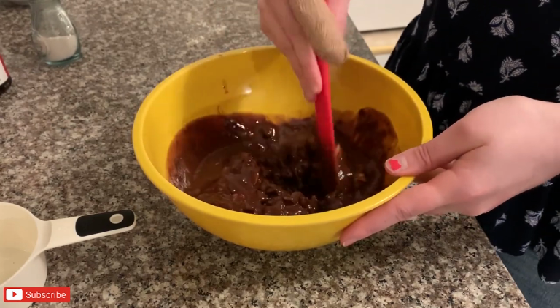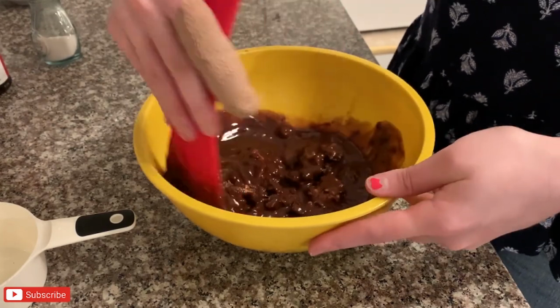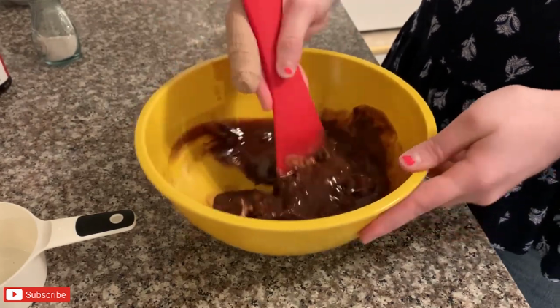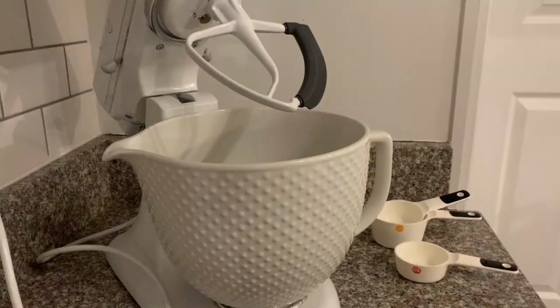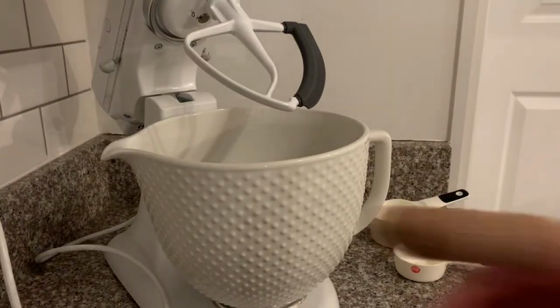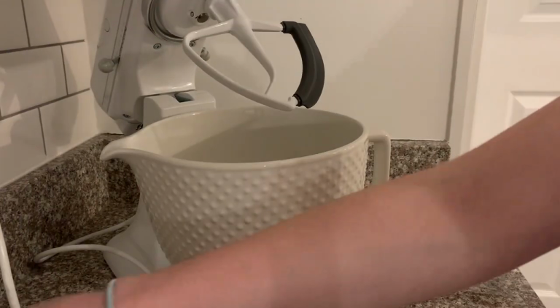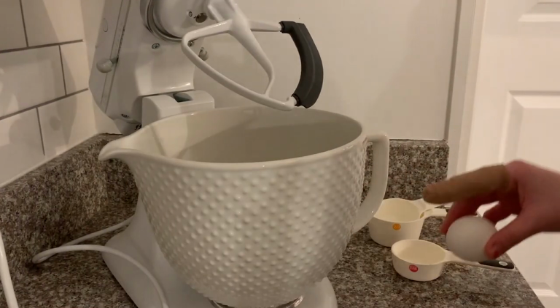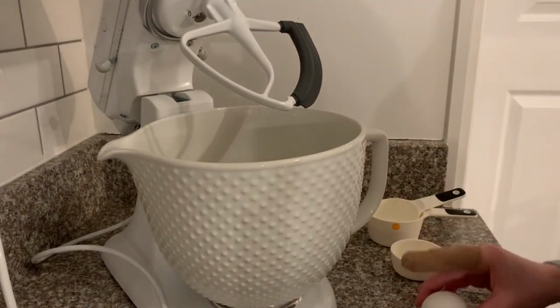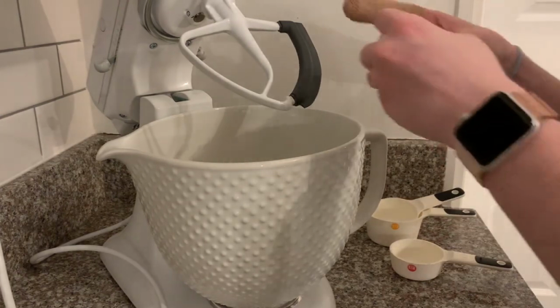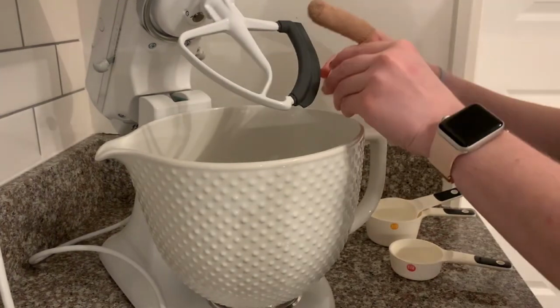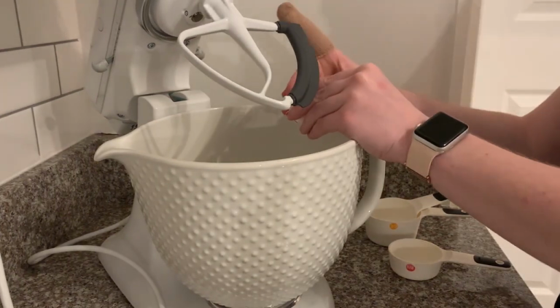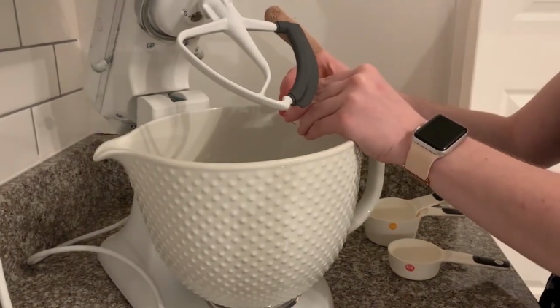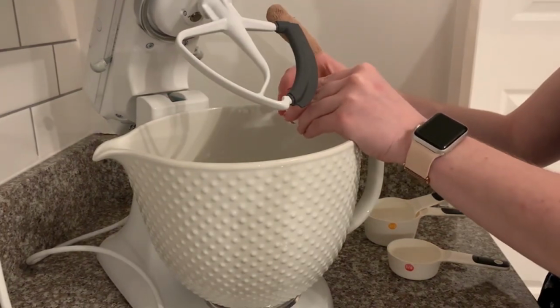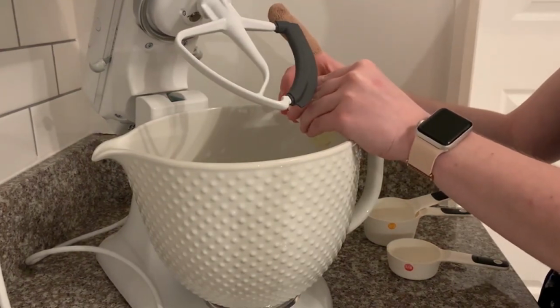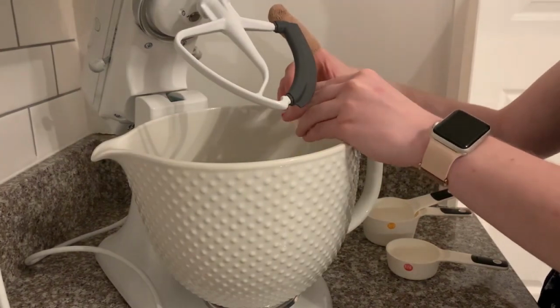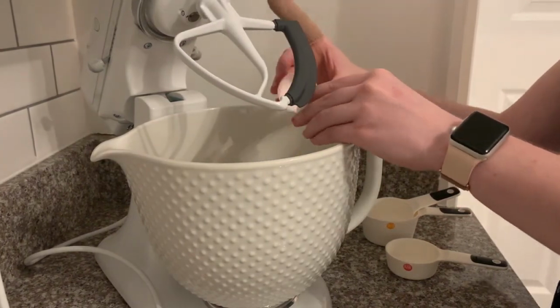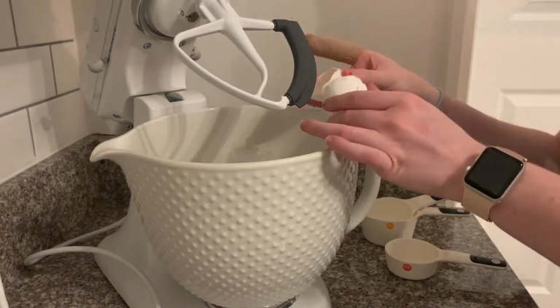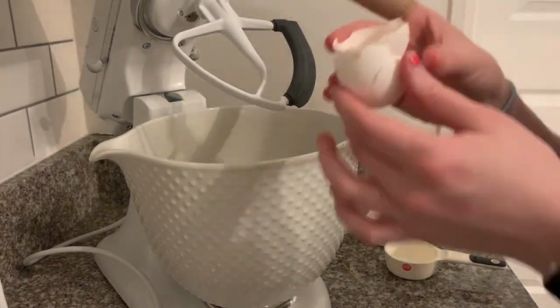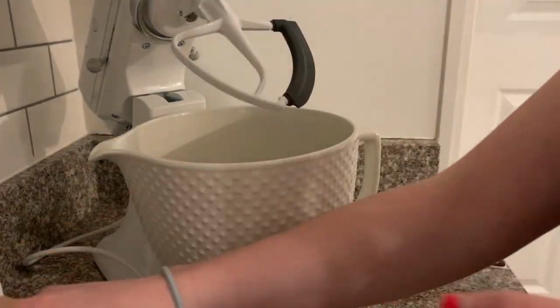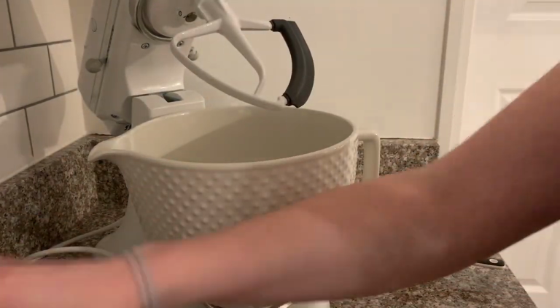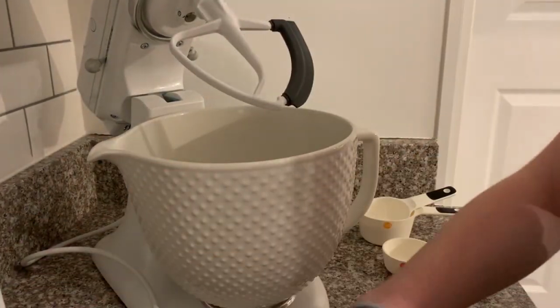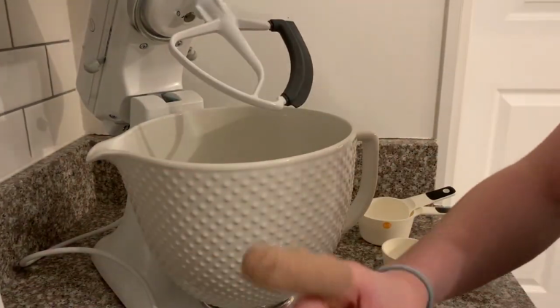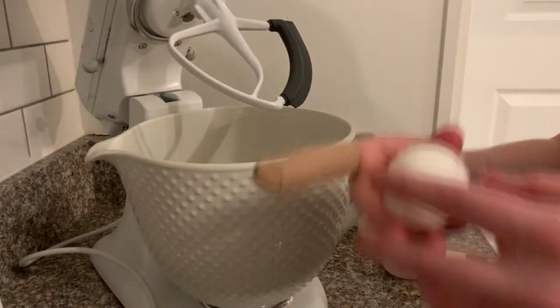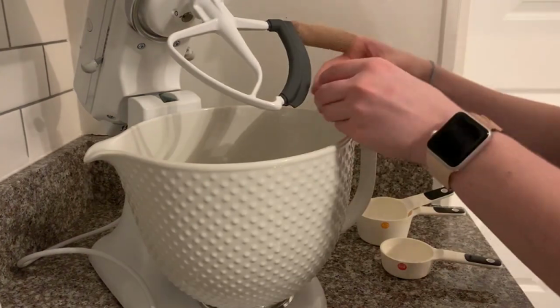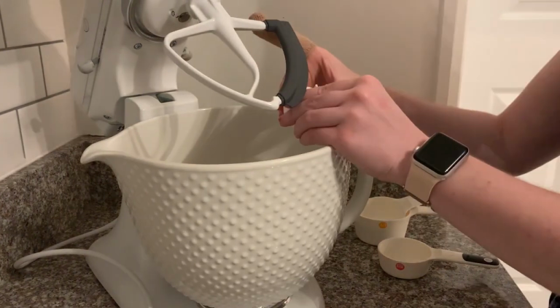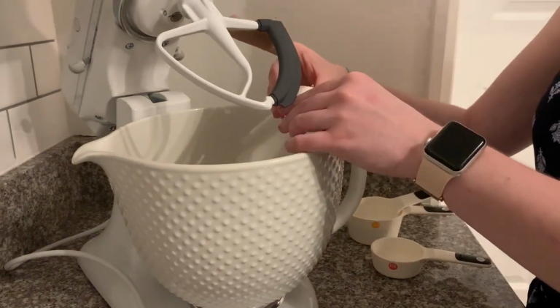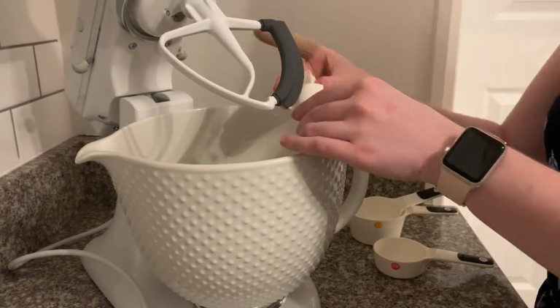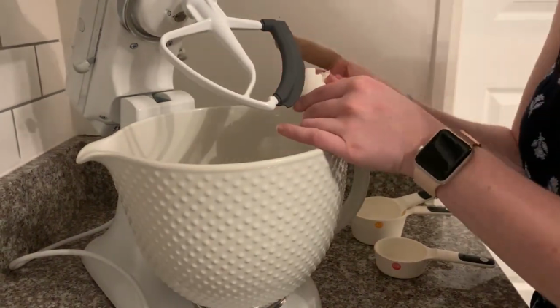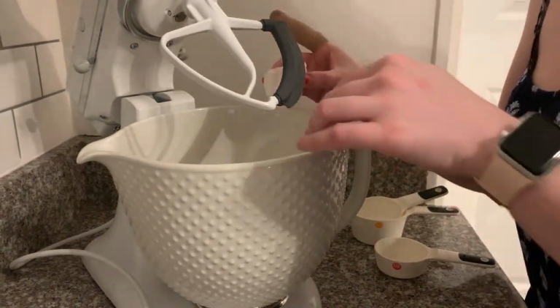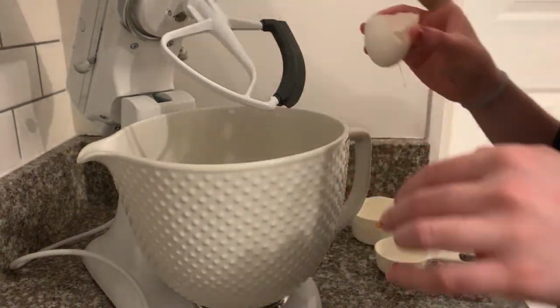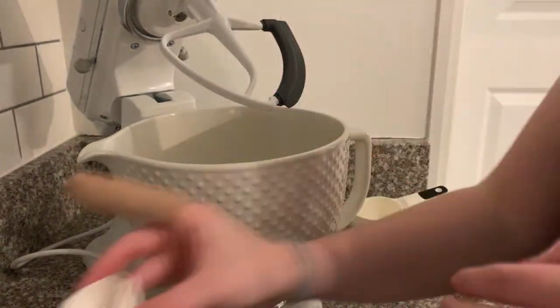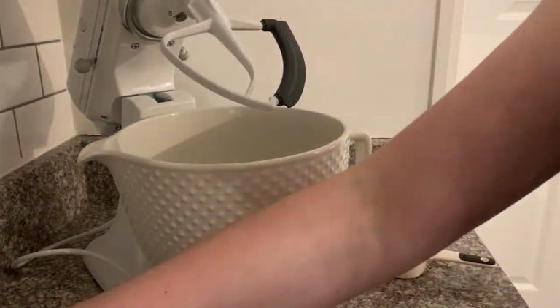Once you're done melting your chocolate, you're going to mix the eggs and sugar in your mixer, and then slowly pour in that chocolate mixture to make everything nice and creamy.